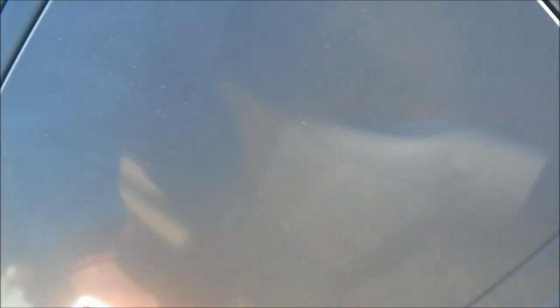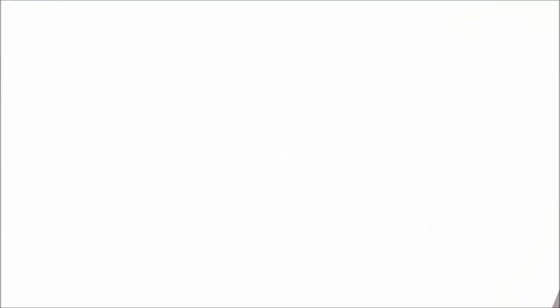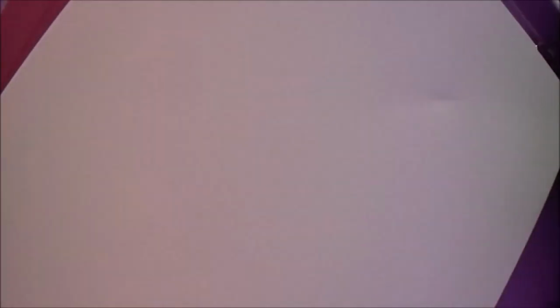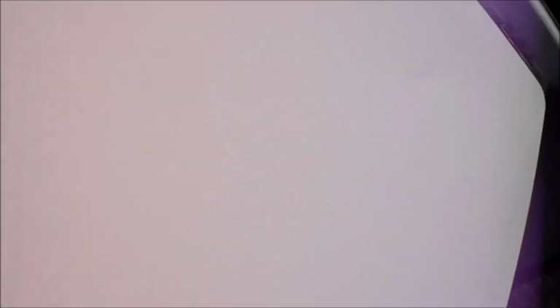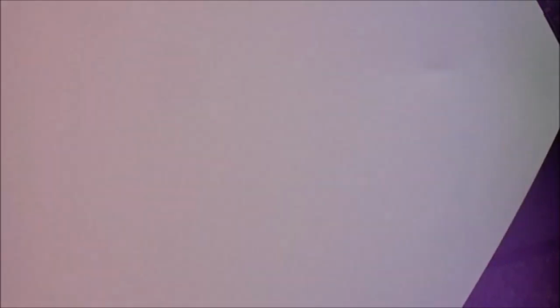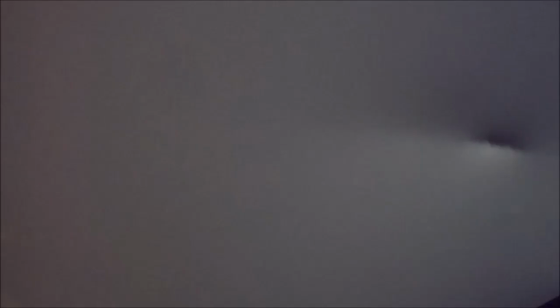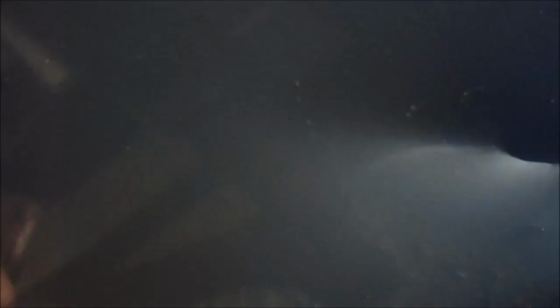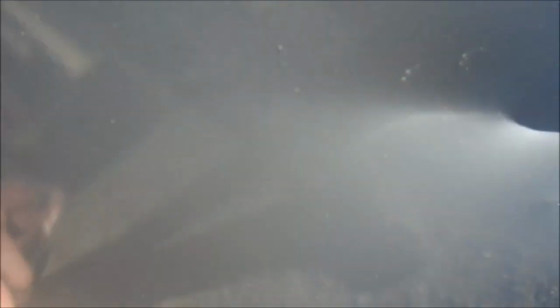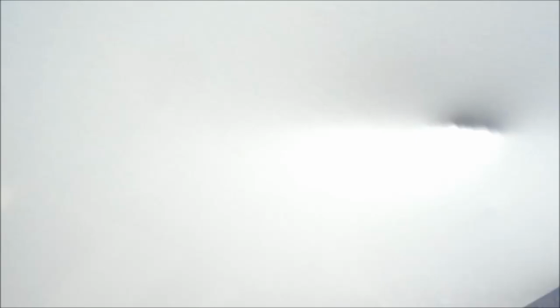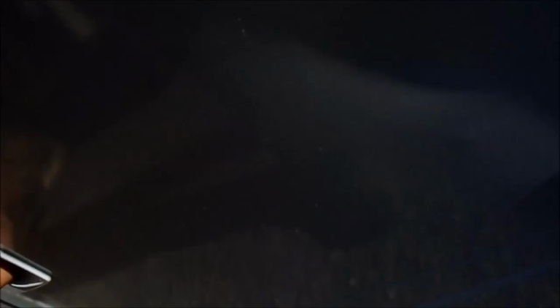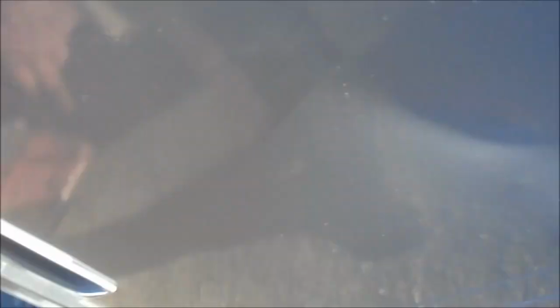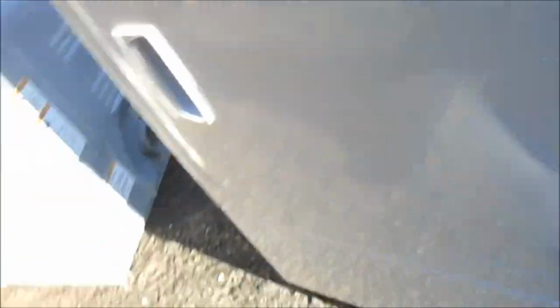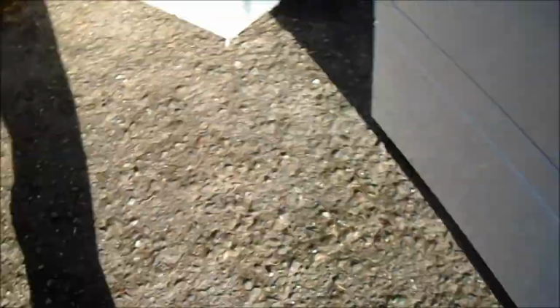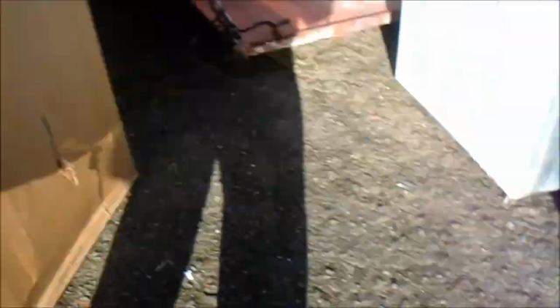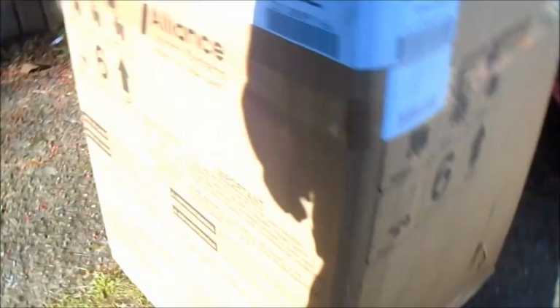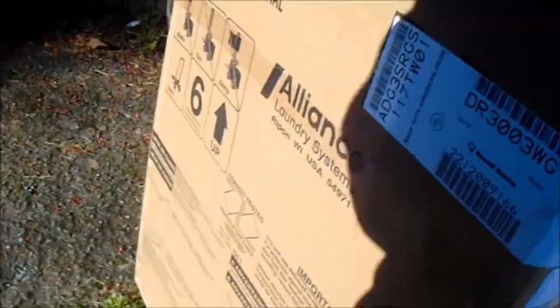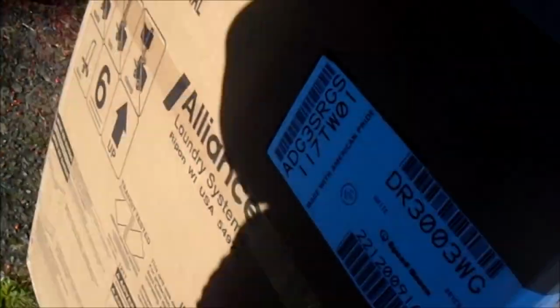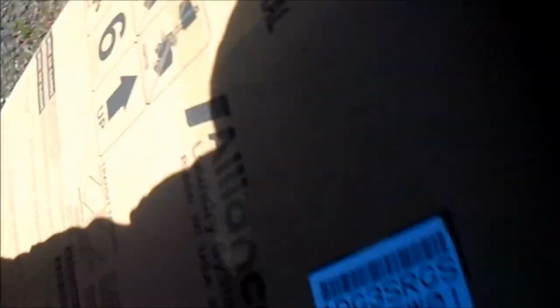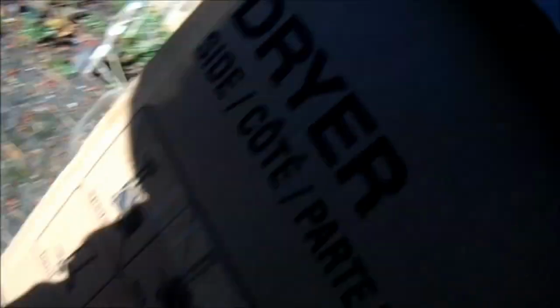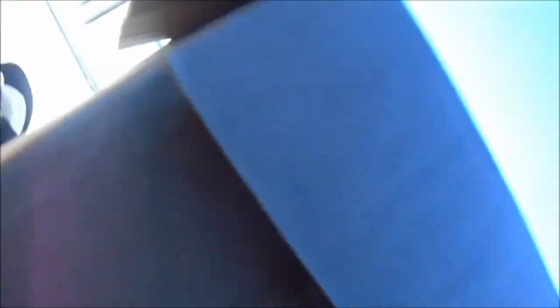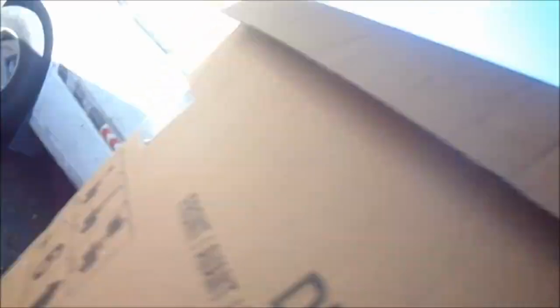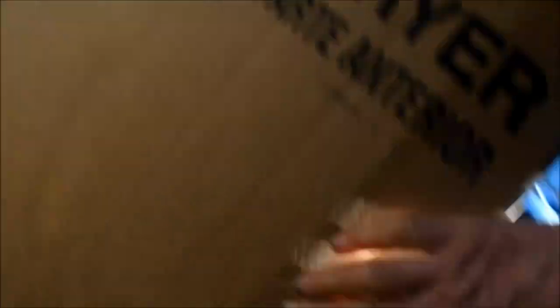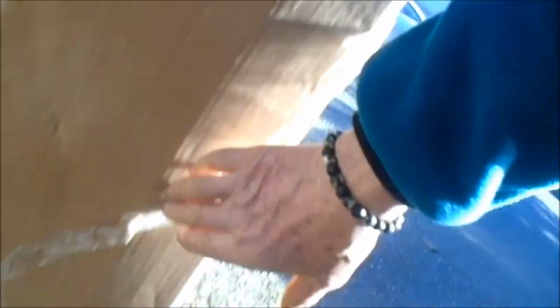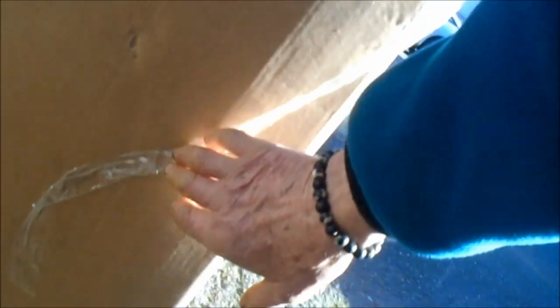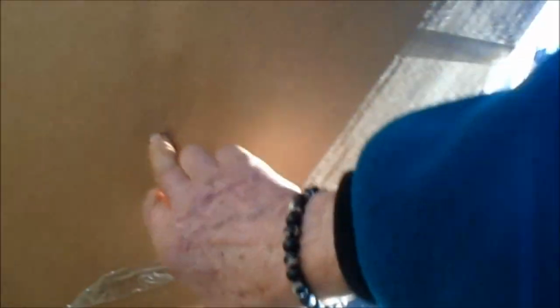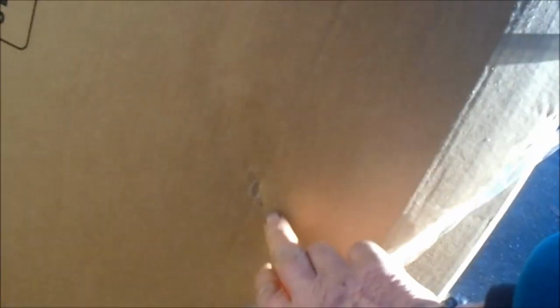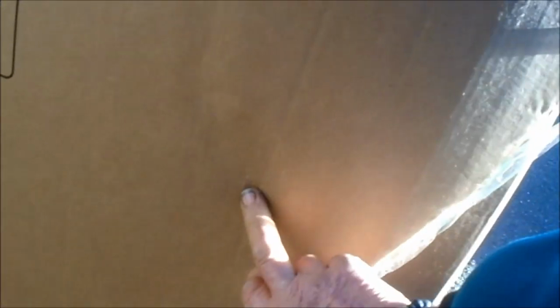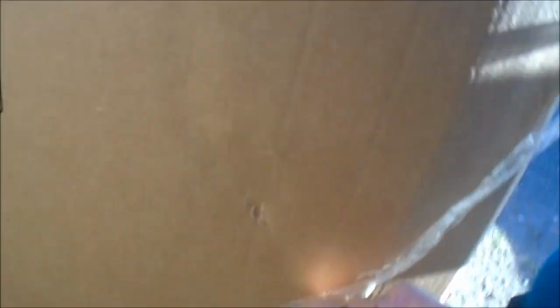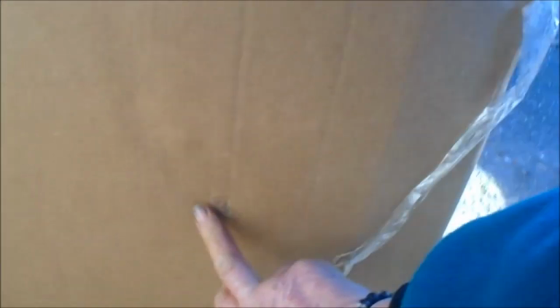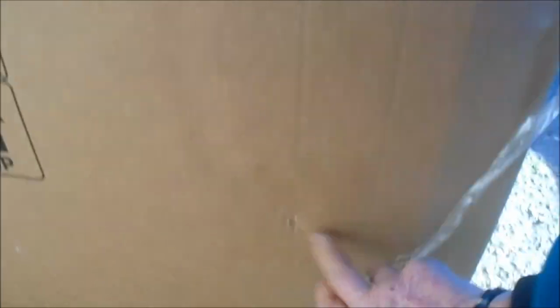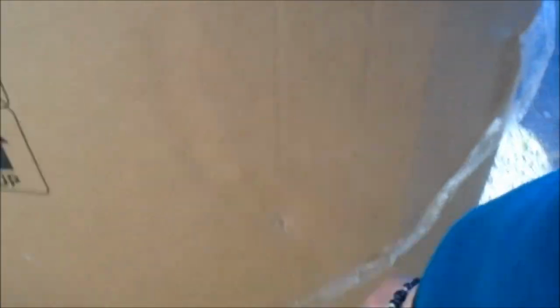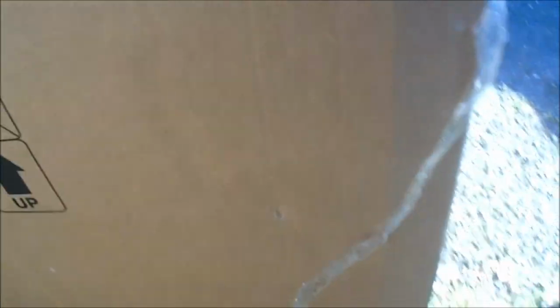Got a little dent here — you can see it. You can see the dent in the box too.